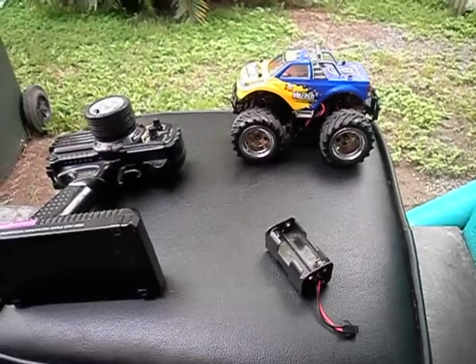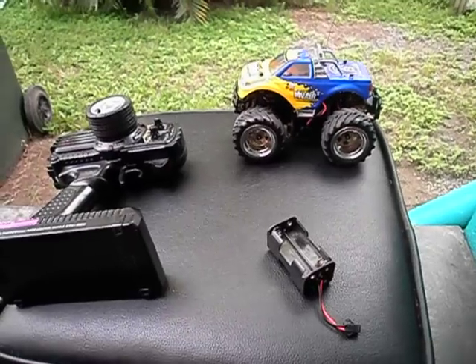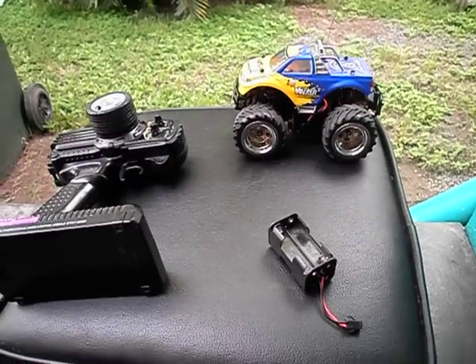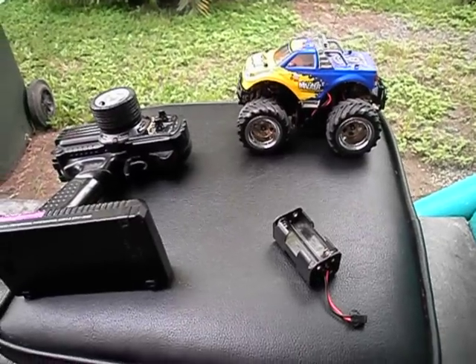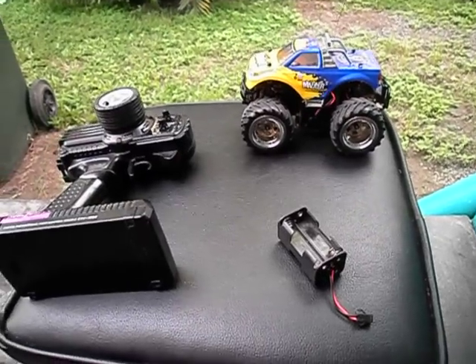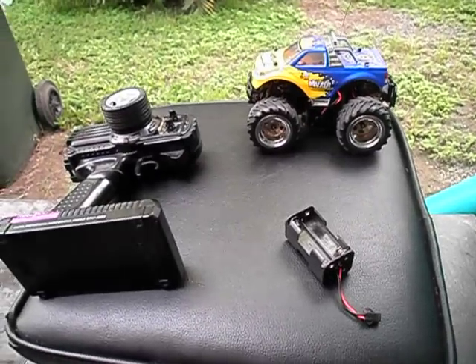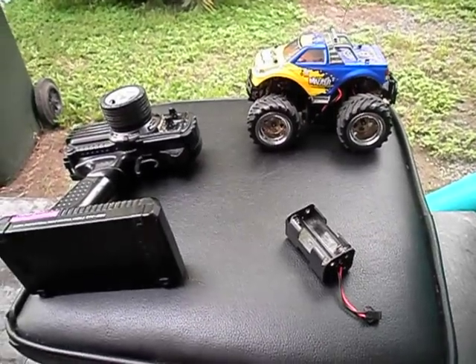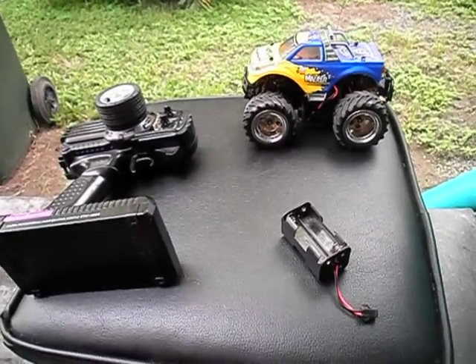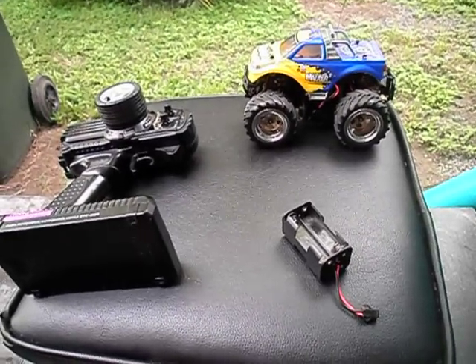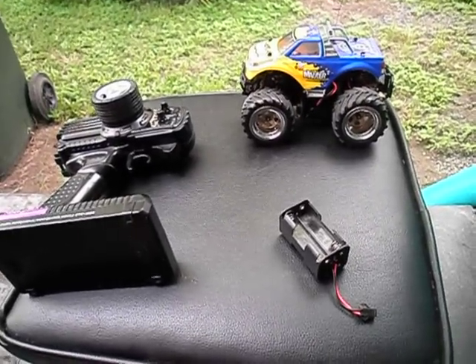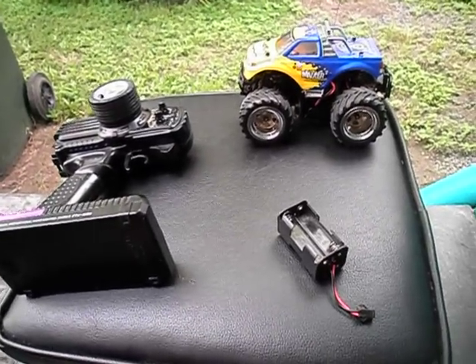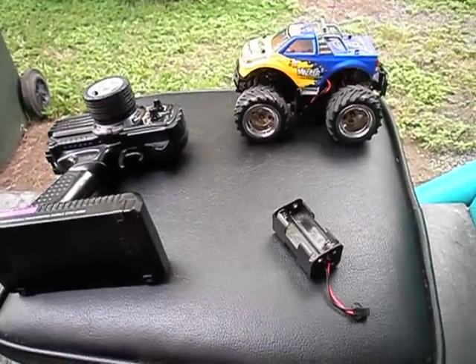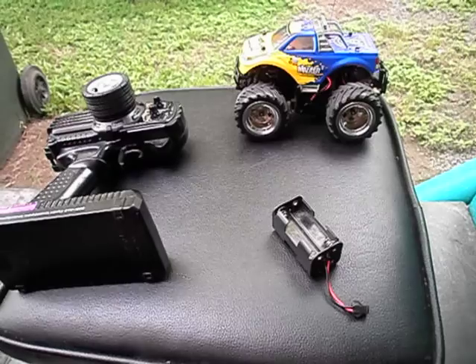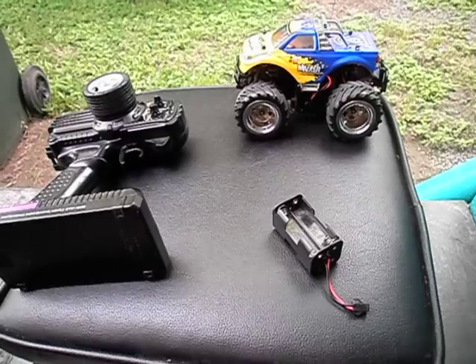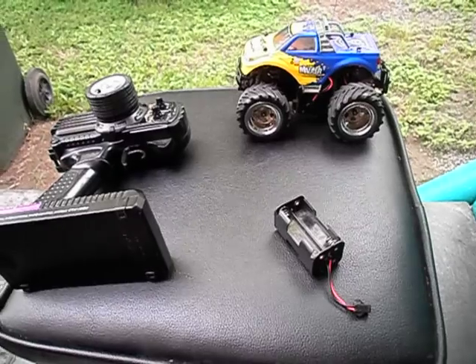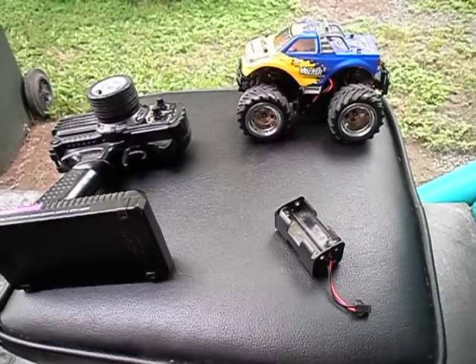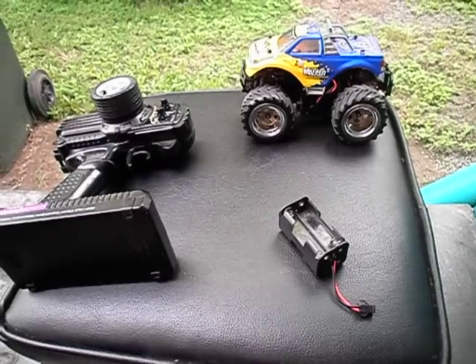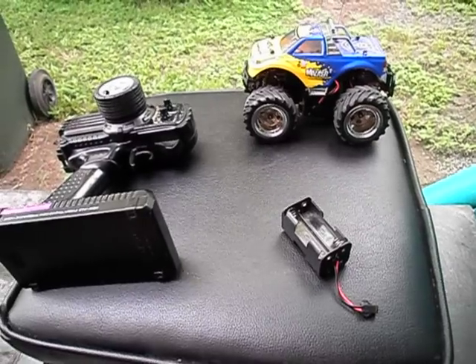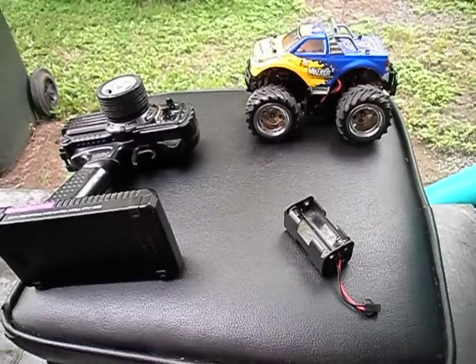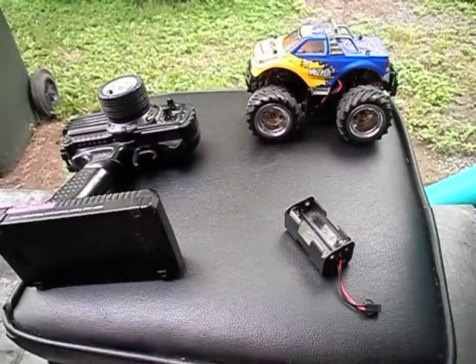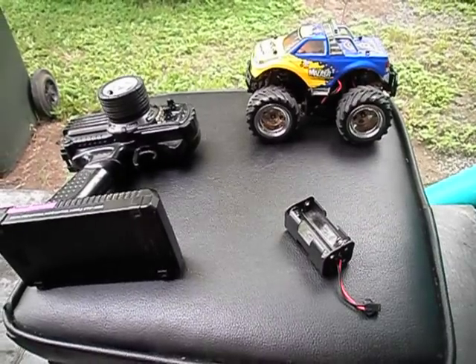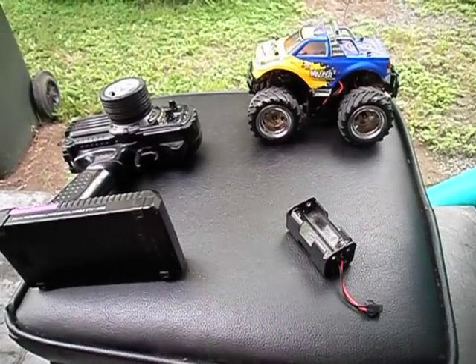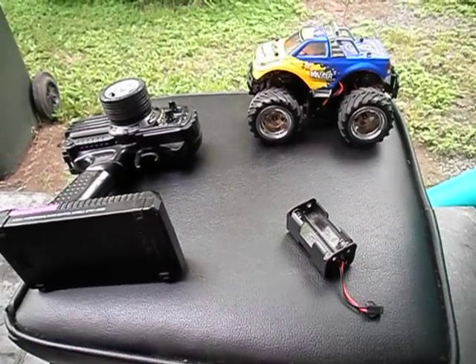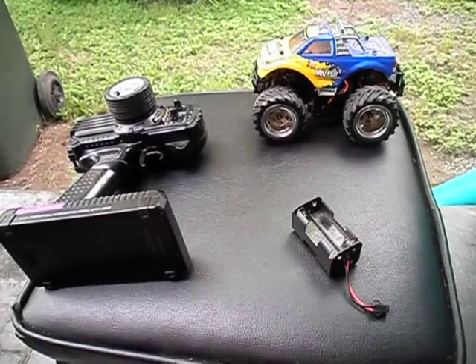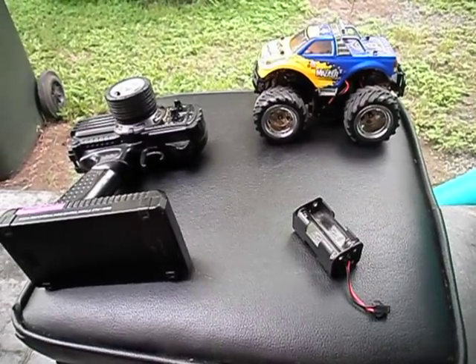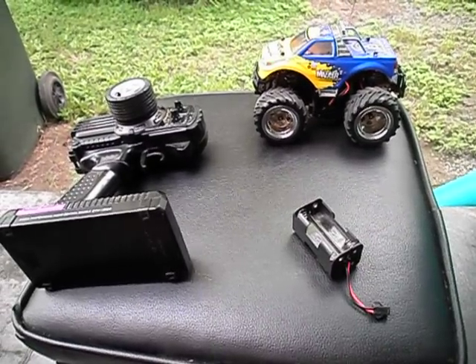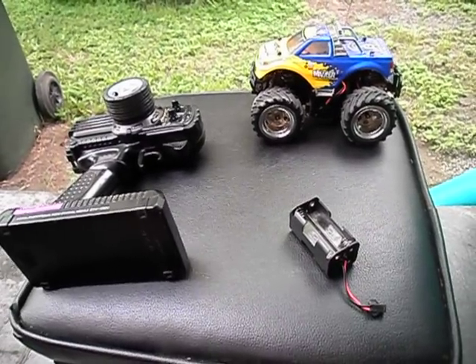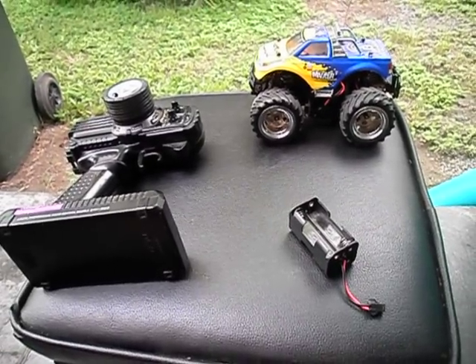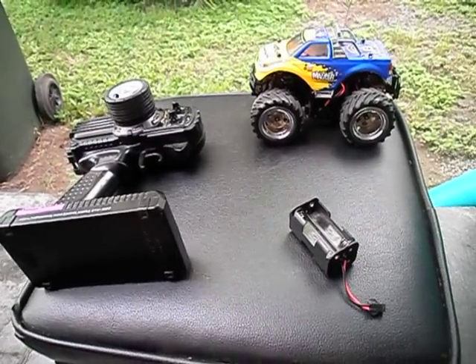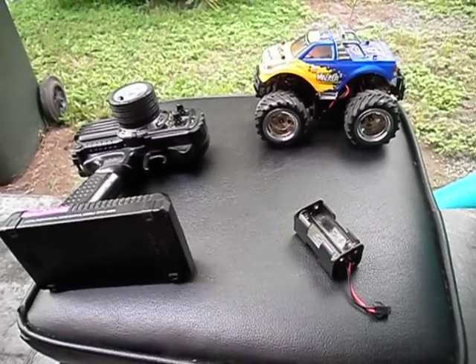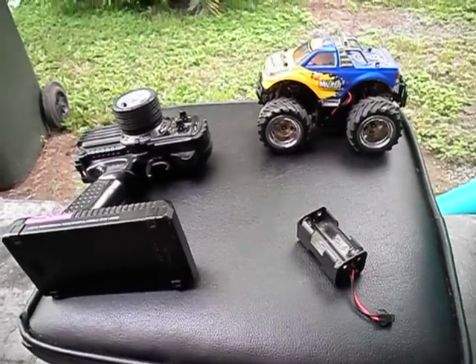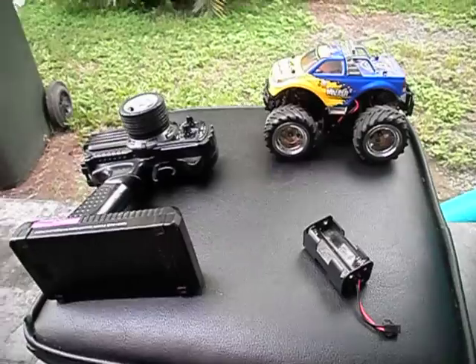Hey guys, Stinger30 here again with another review. This time we've got a Hobbyzone Mini Mauler. This is a 1/20th scale RC.